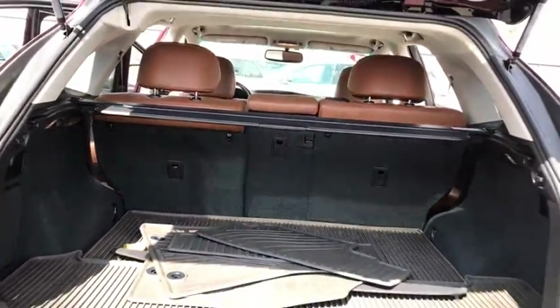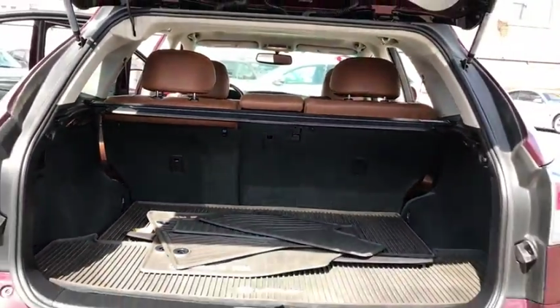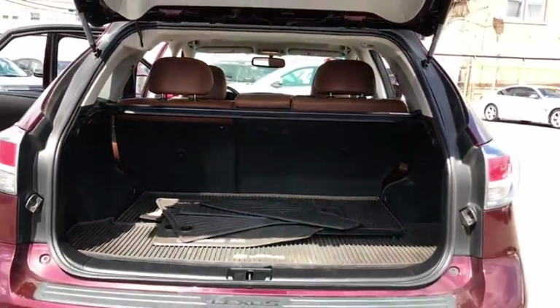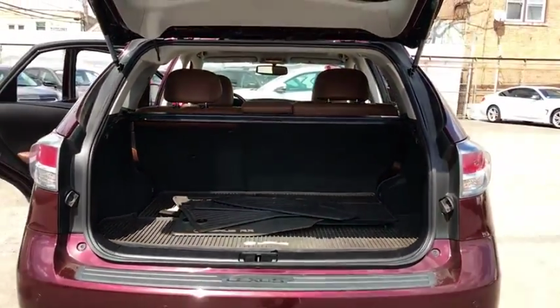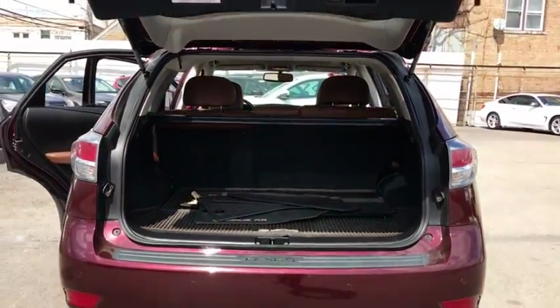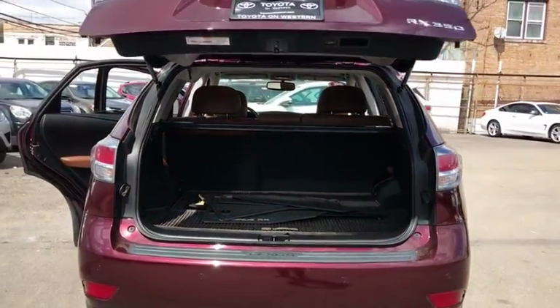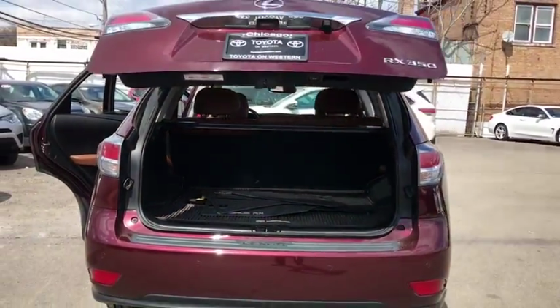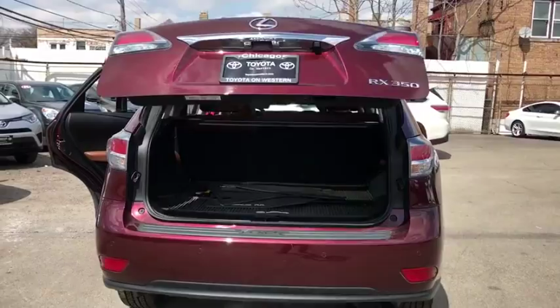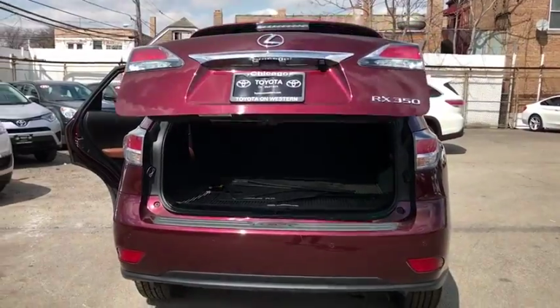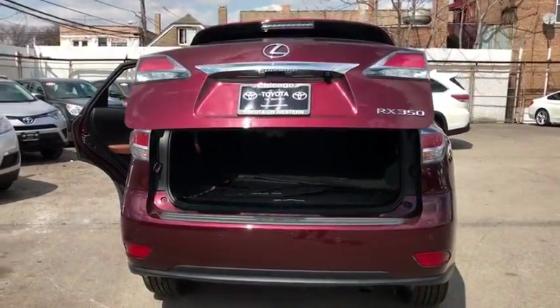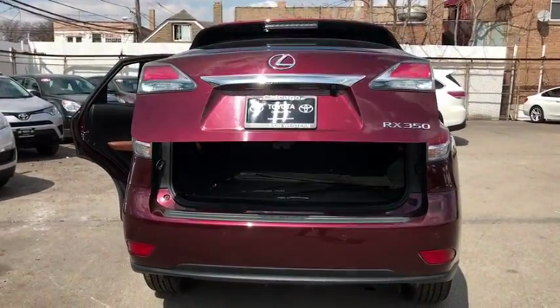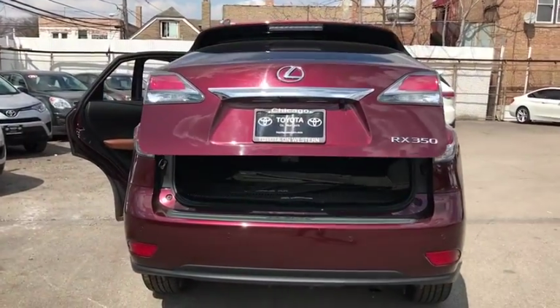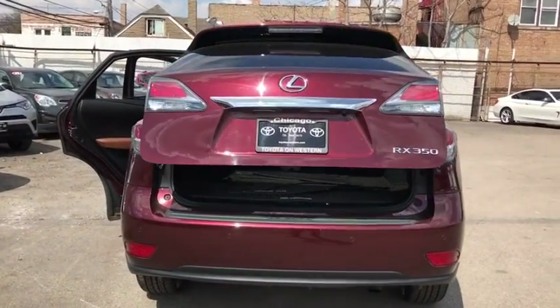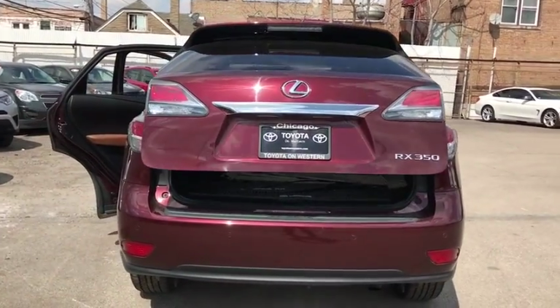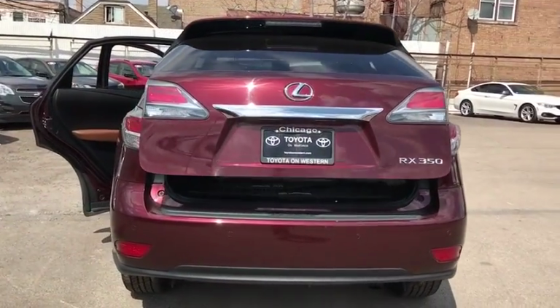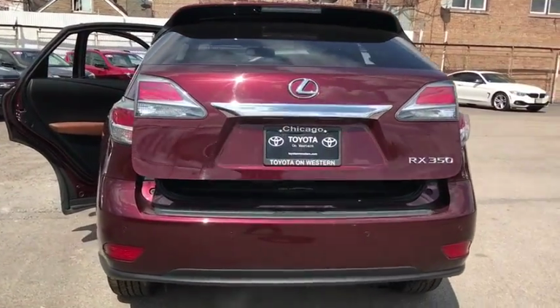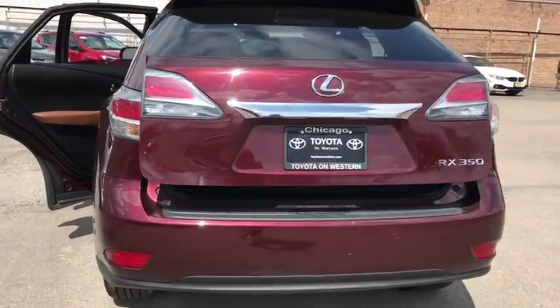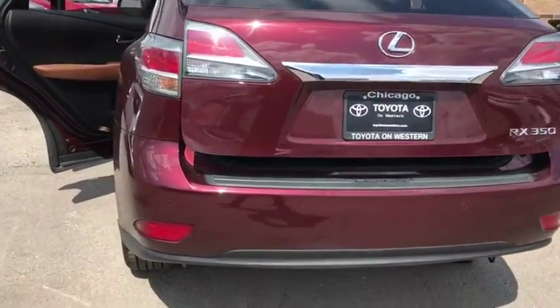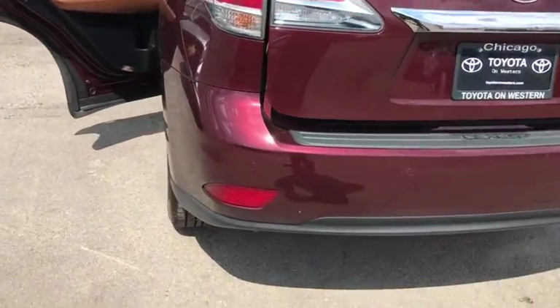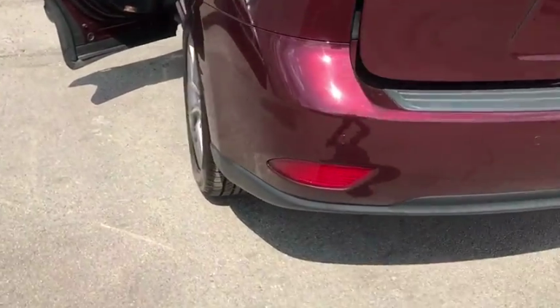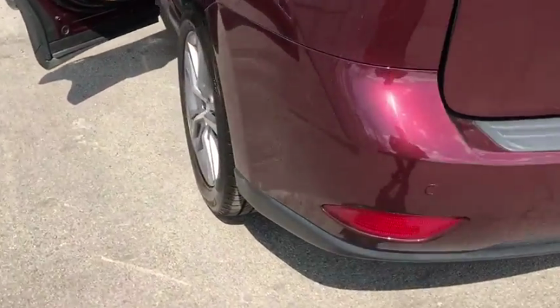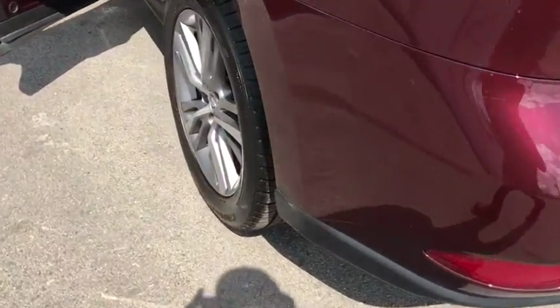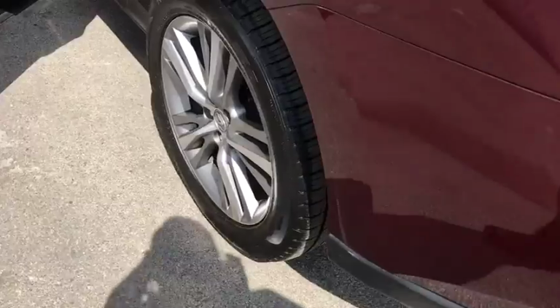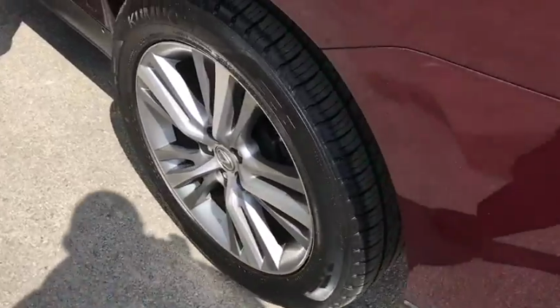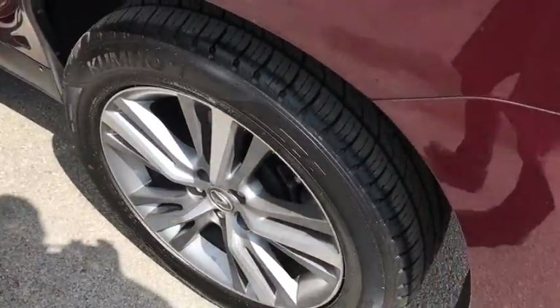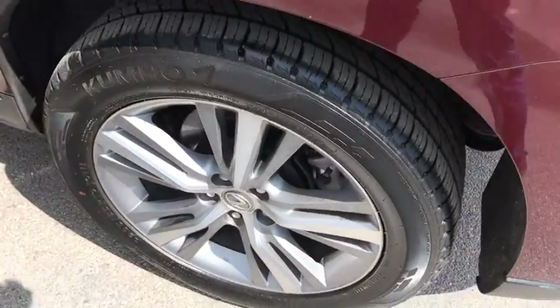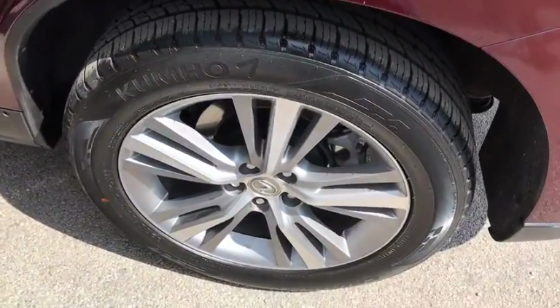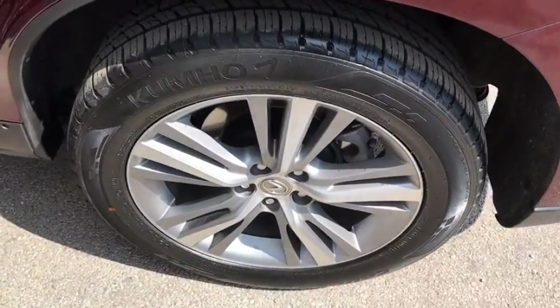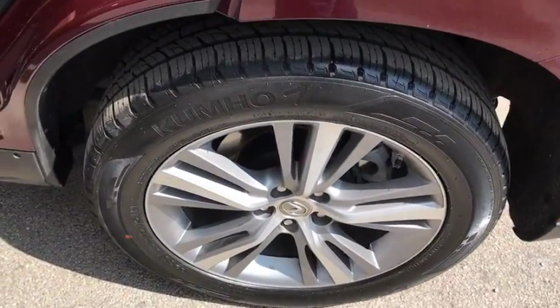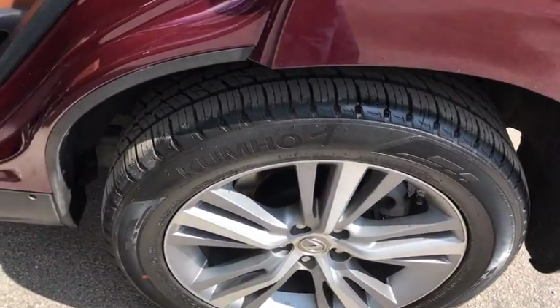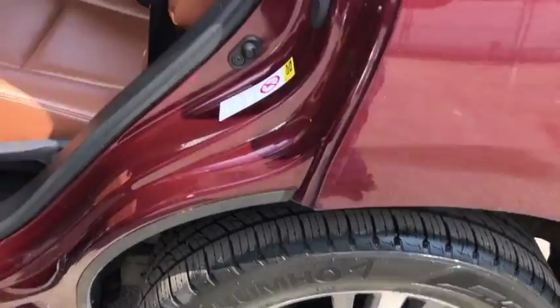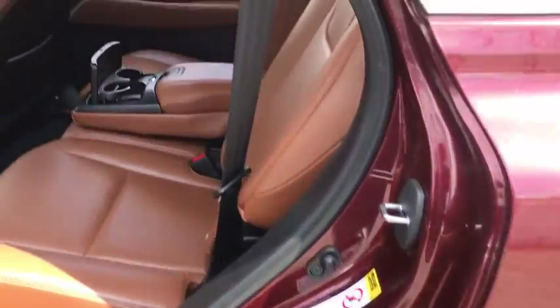Stability control, traction control, power passenger seat, keyless entry, steering wheel audio controls, power liftgate, anti-lock braking system, backup camera, all-wheel drive, Bluetooth.